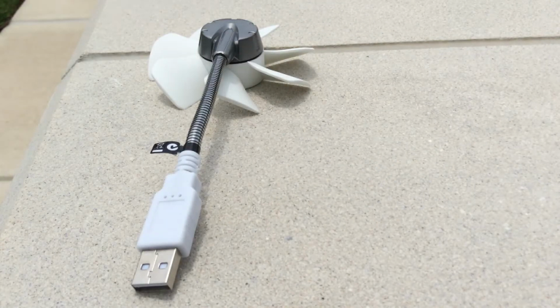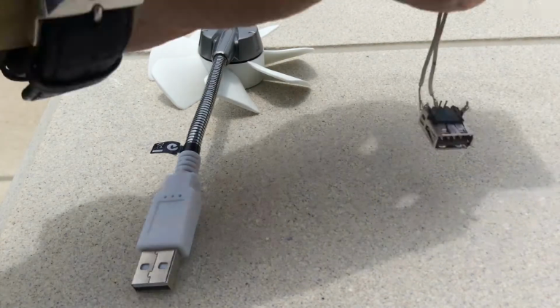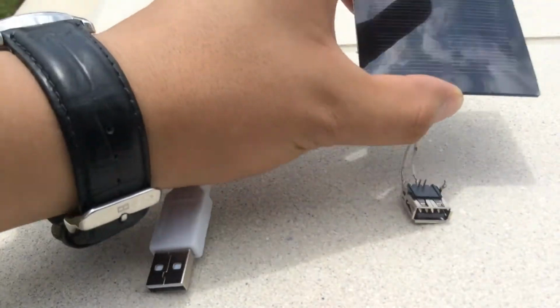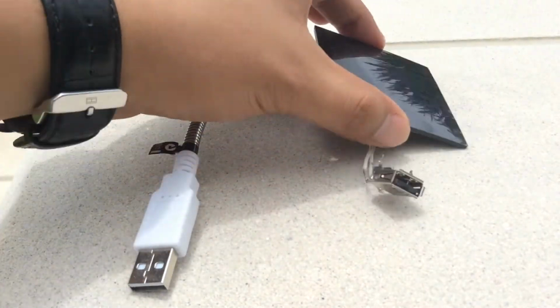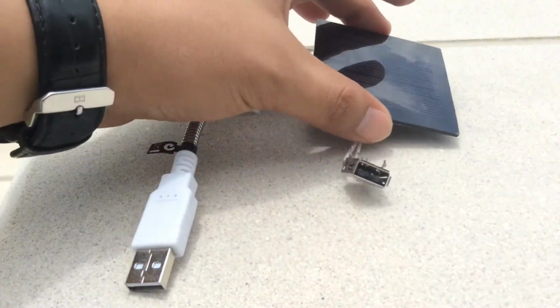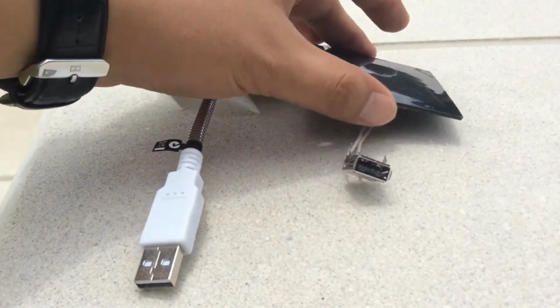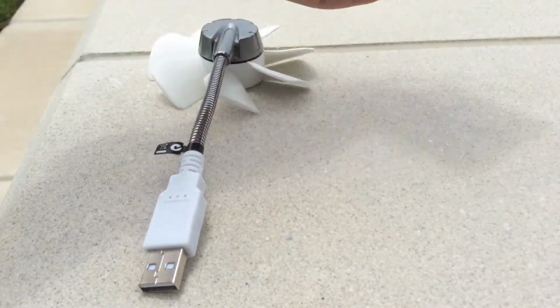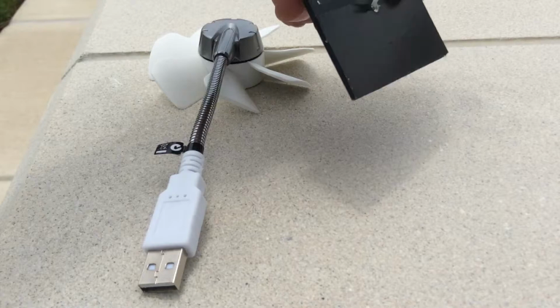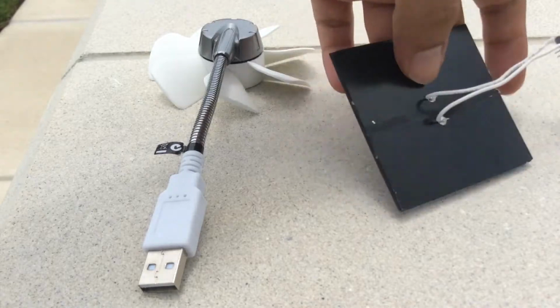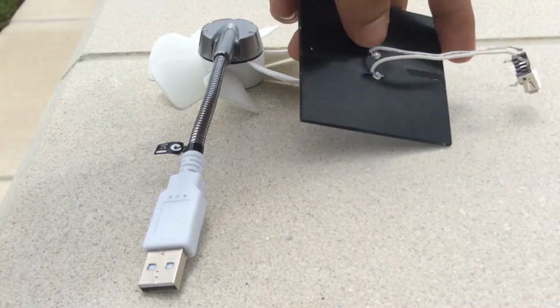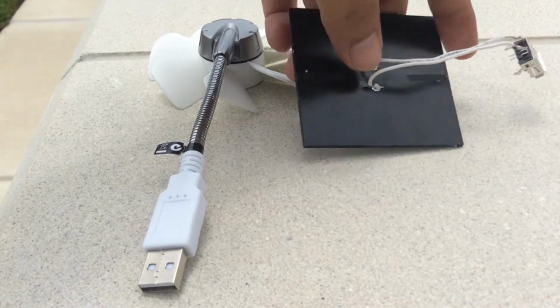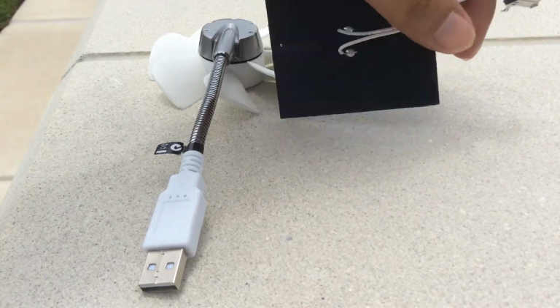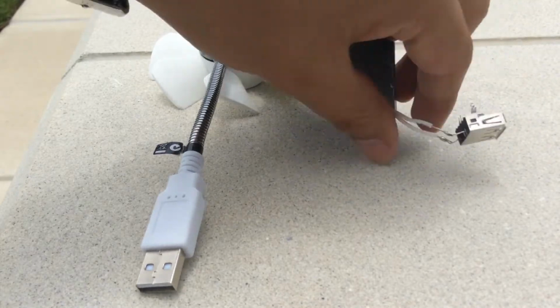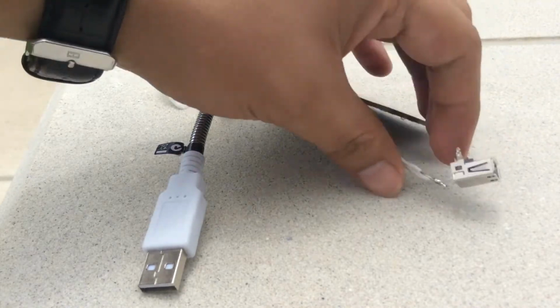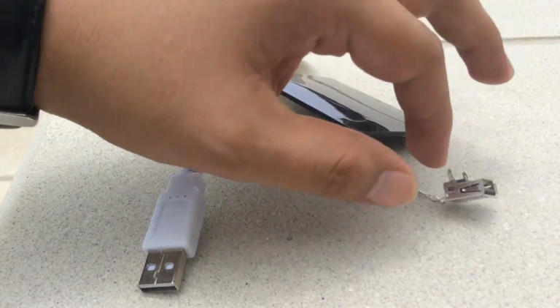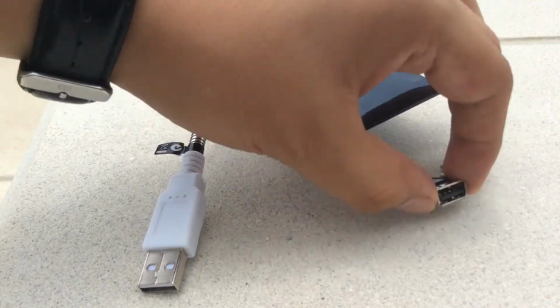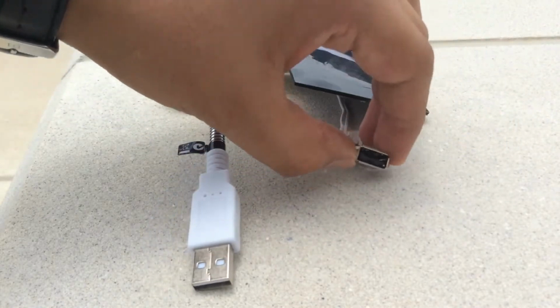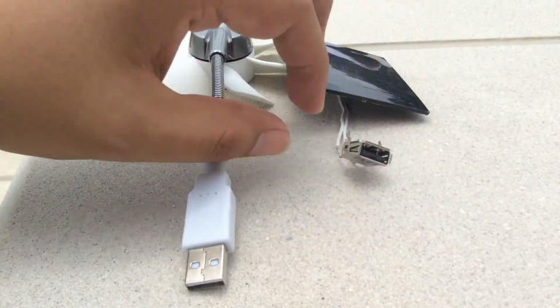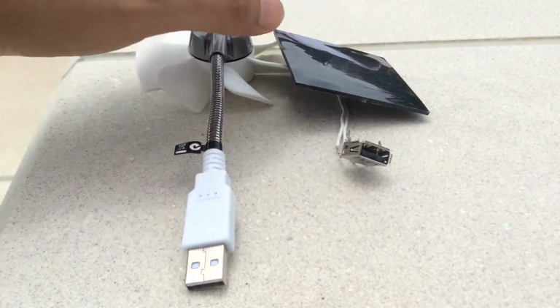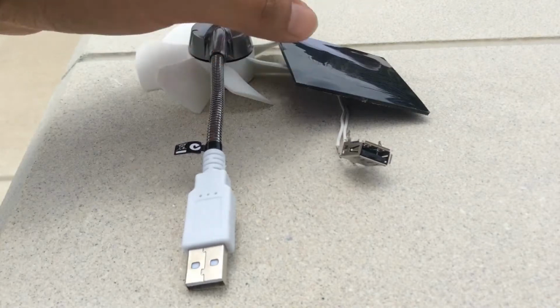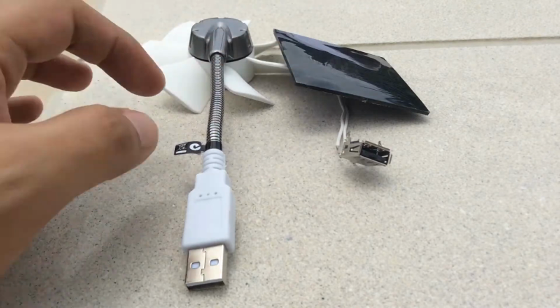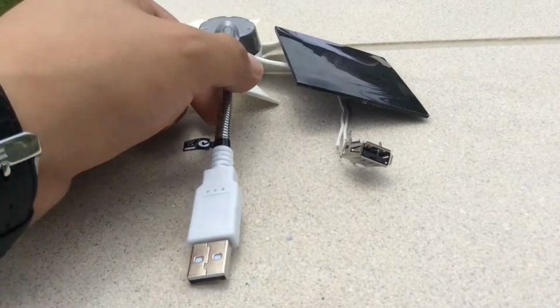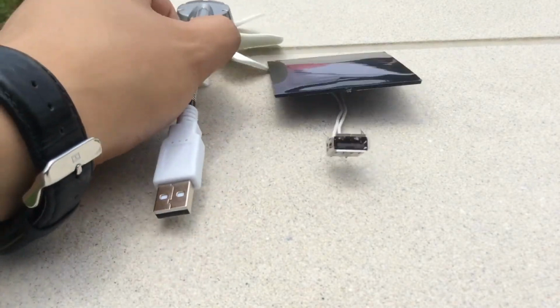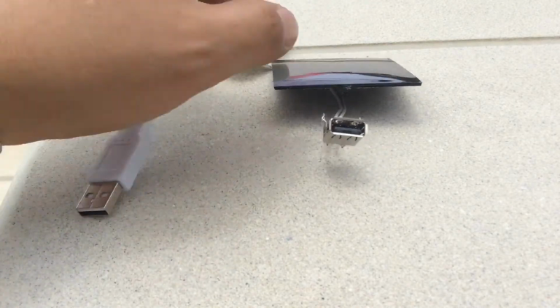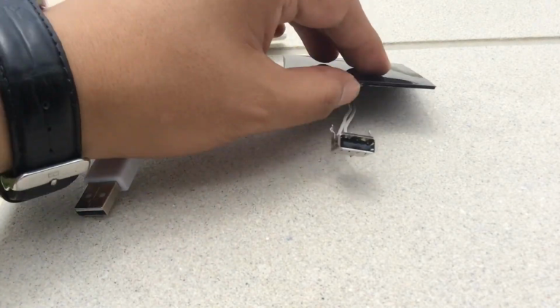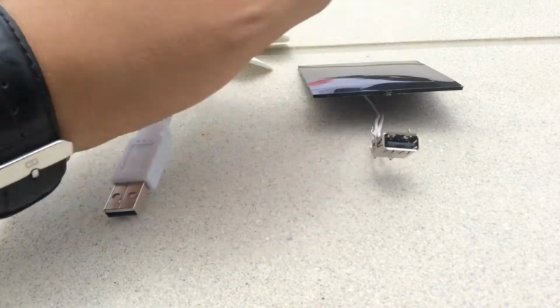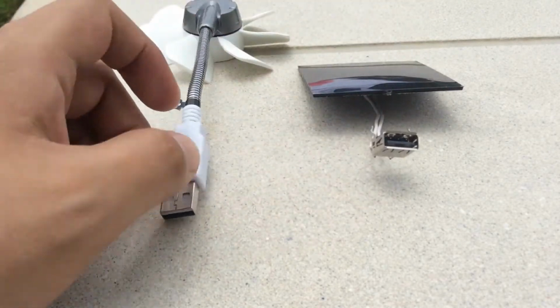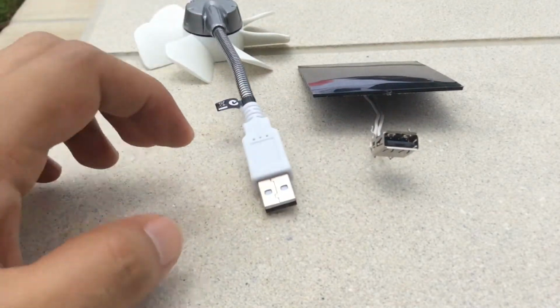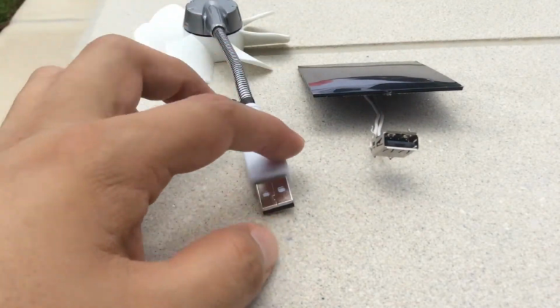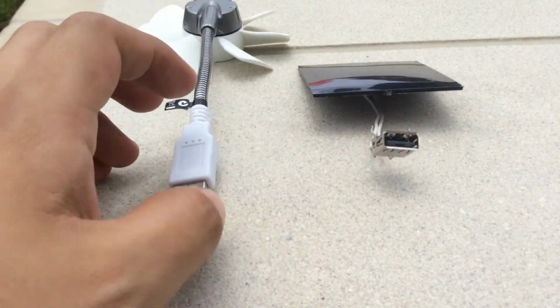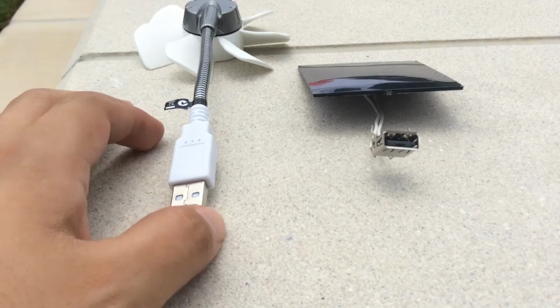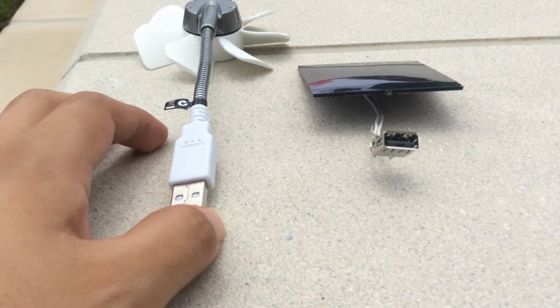Well, I have done that in order to see that the connection is here. Then I connected the USB port over there and now we can connect the fan to this. Let's see how it works.